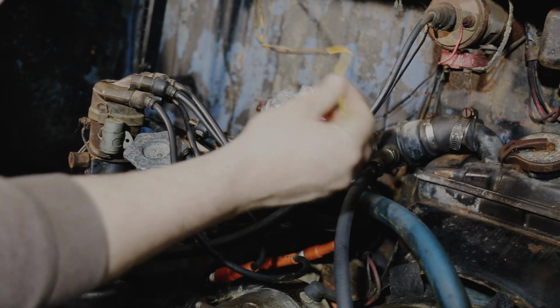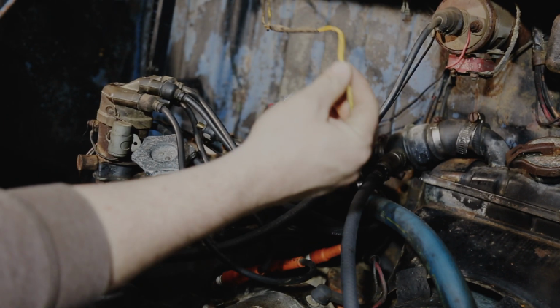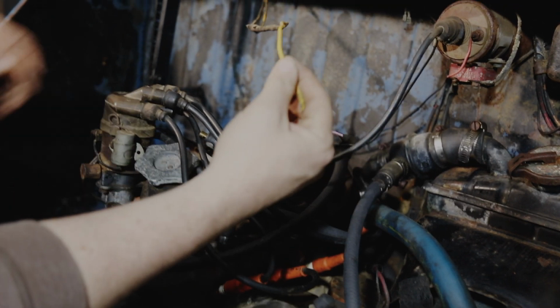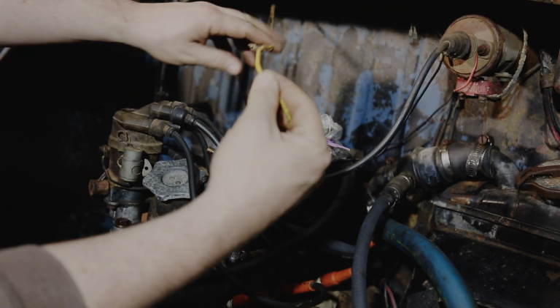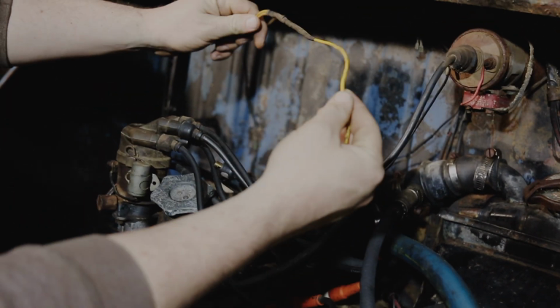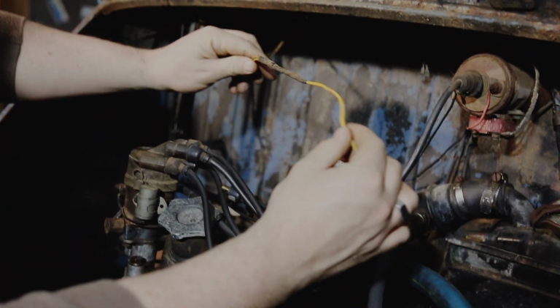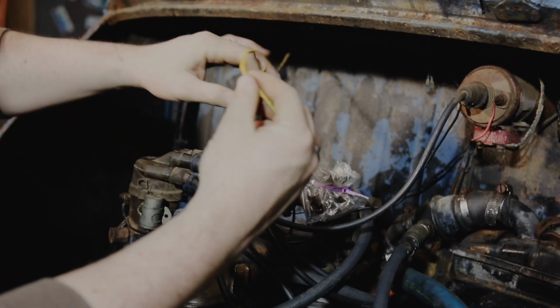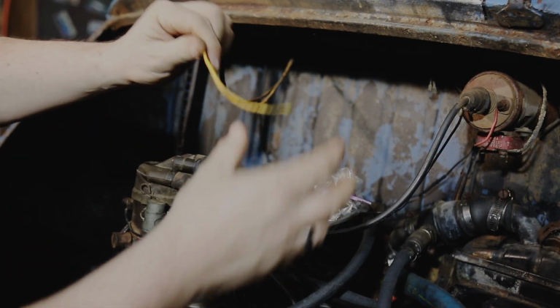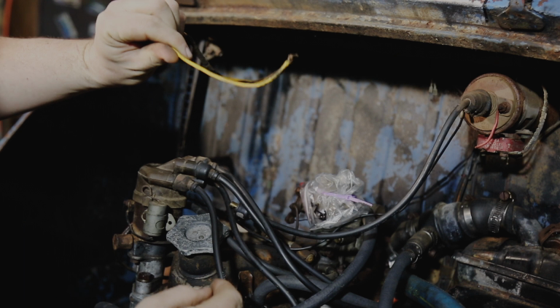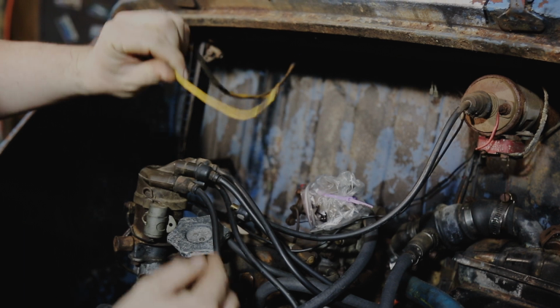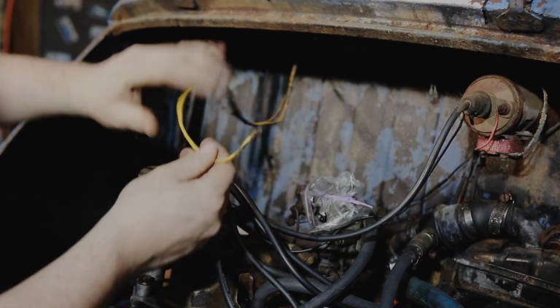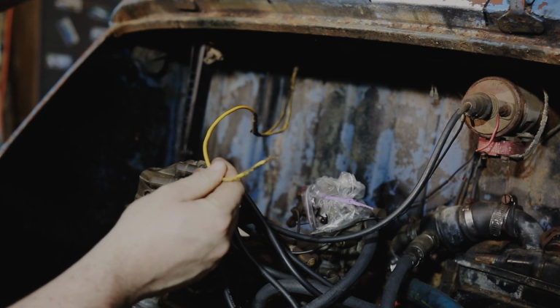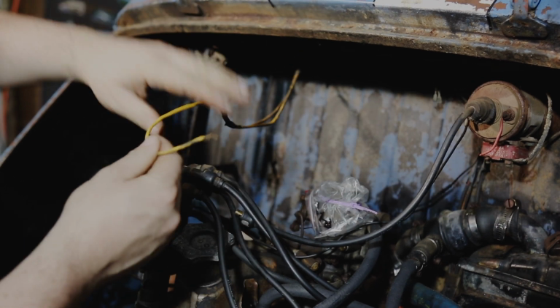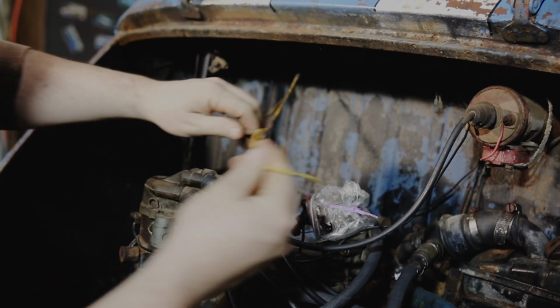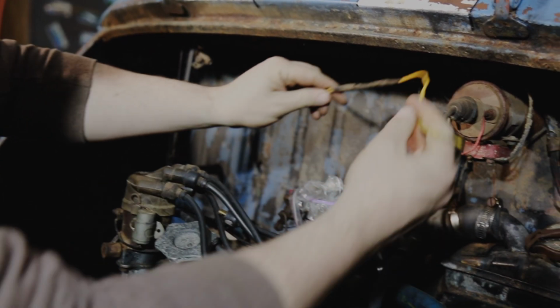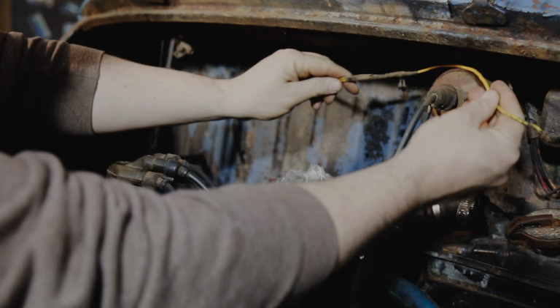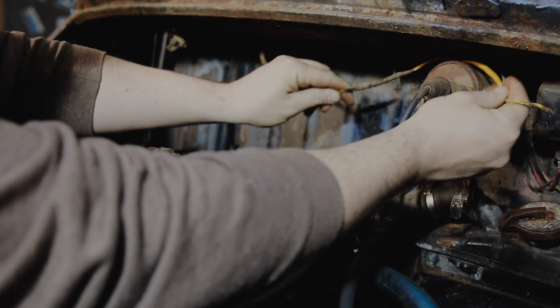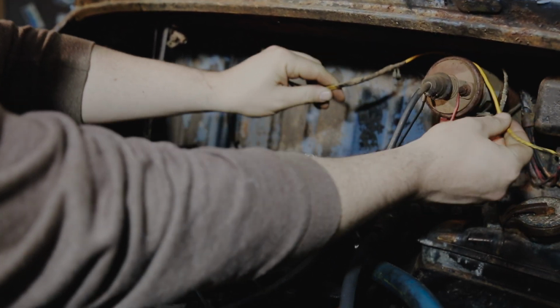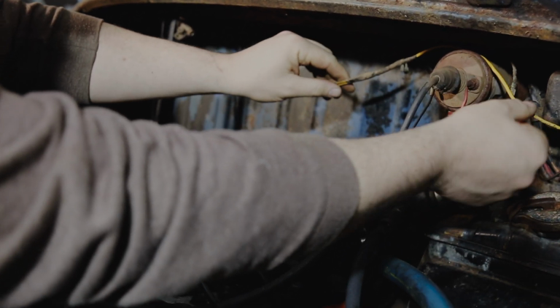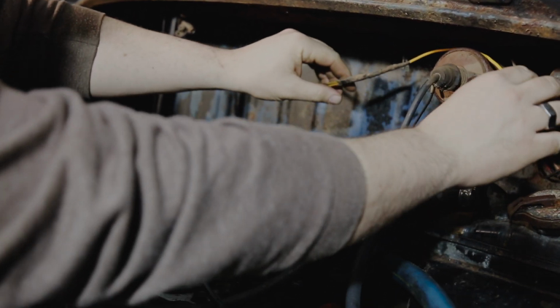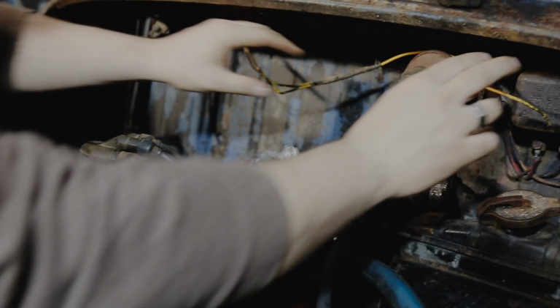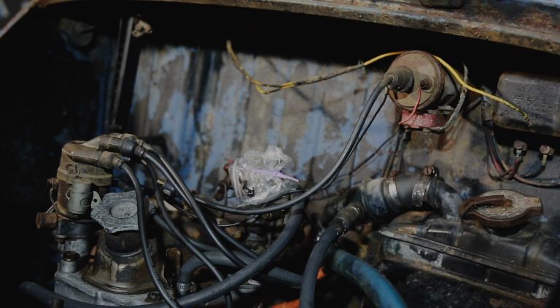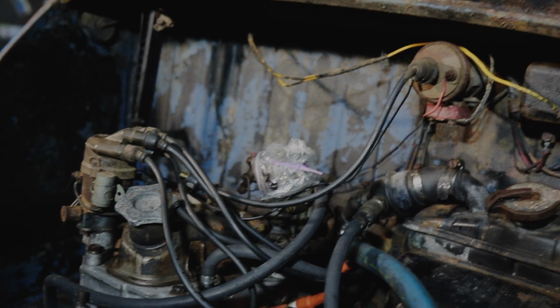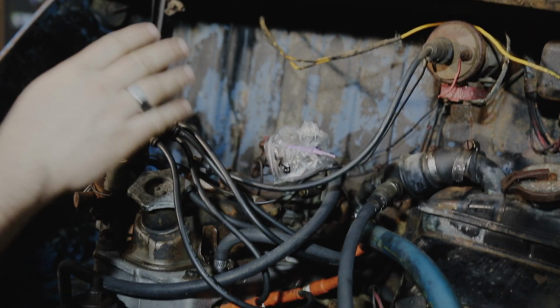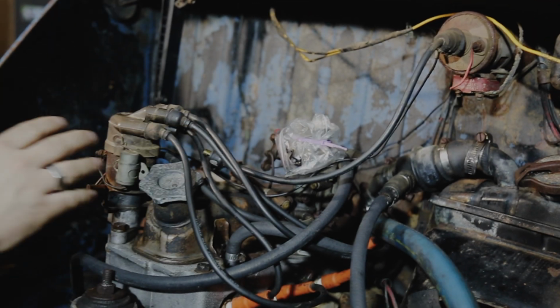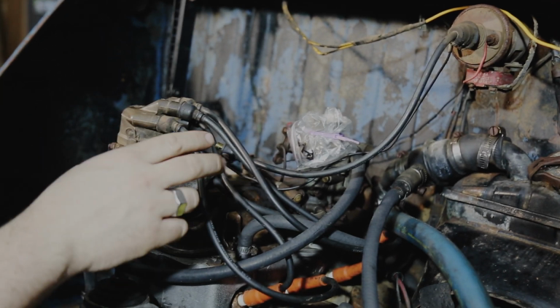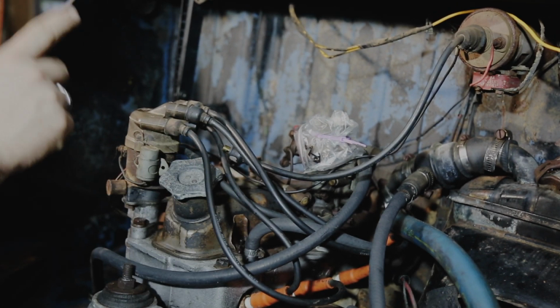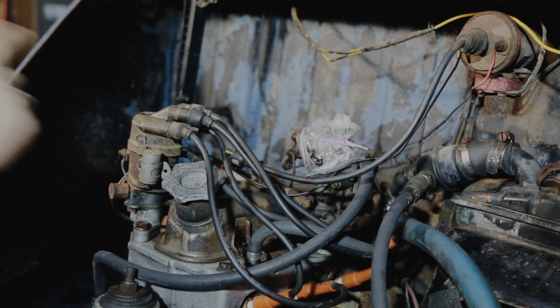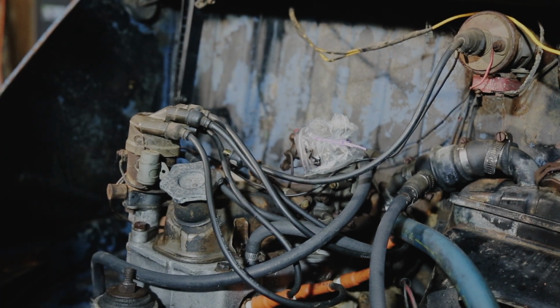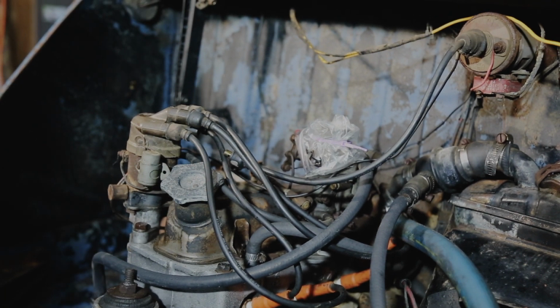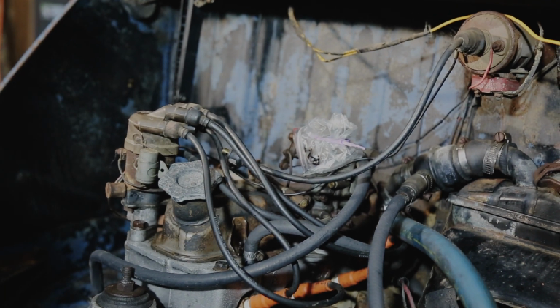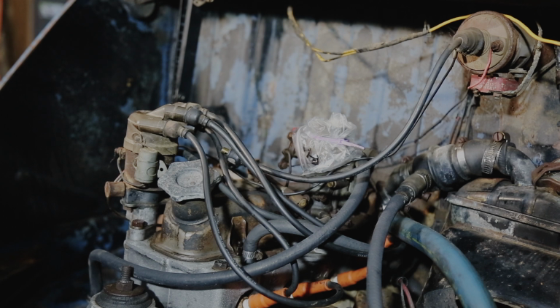This wire right here was for the license plate light. I just removed it so I could take the engine cover off and get that out of the way. I'm going to take the plug wires off, pull the cap, and we'll inspect the cap and rotor.